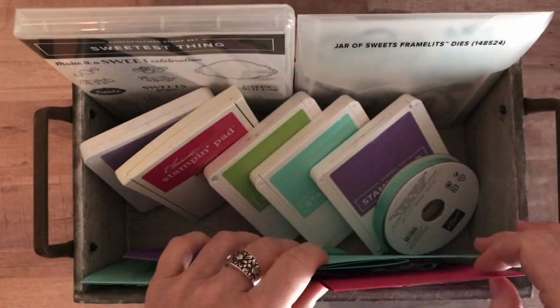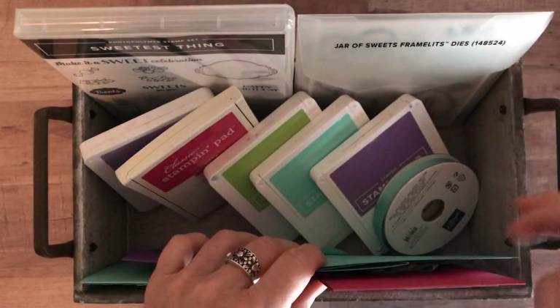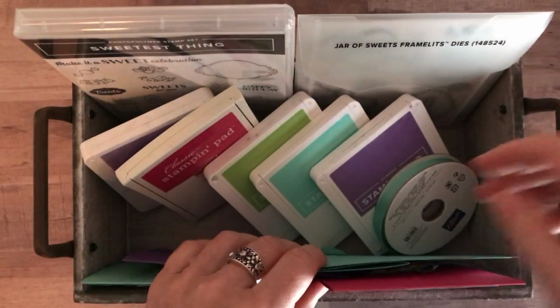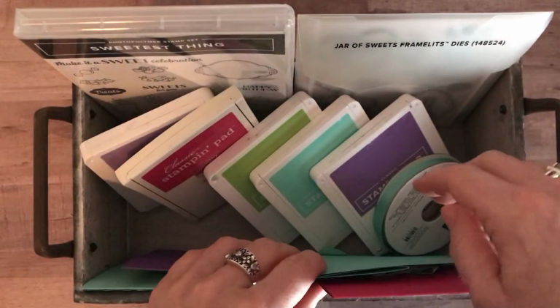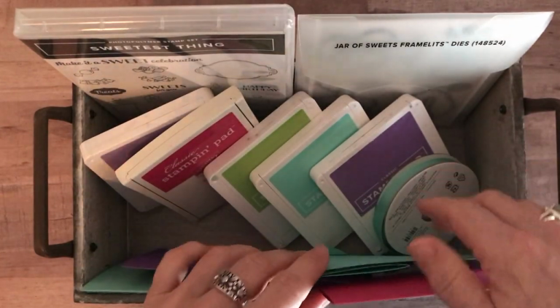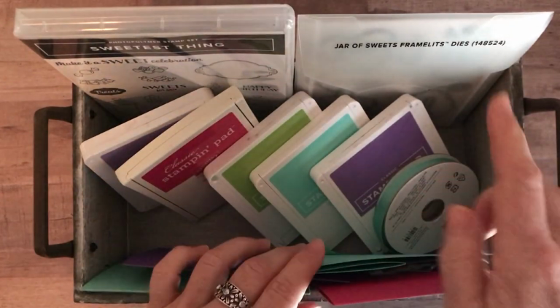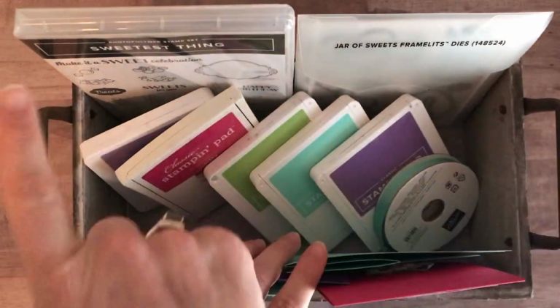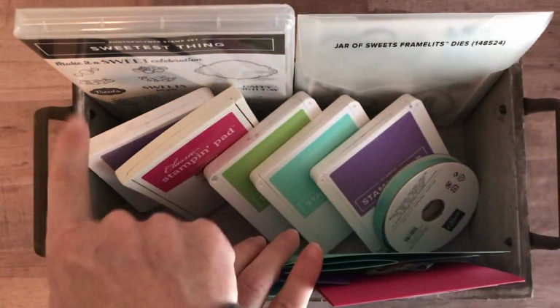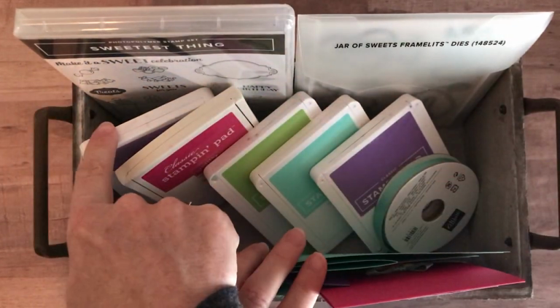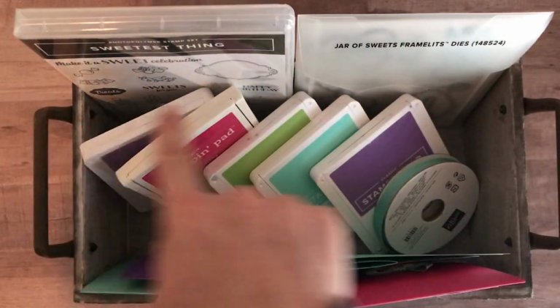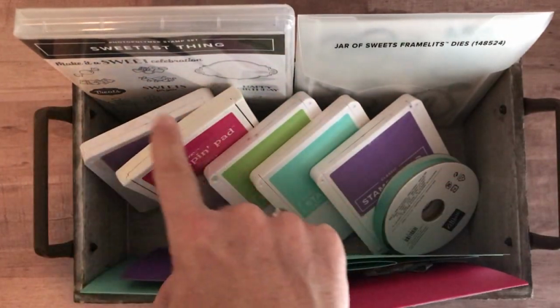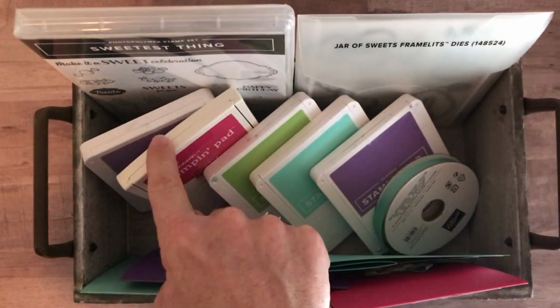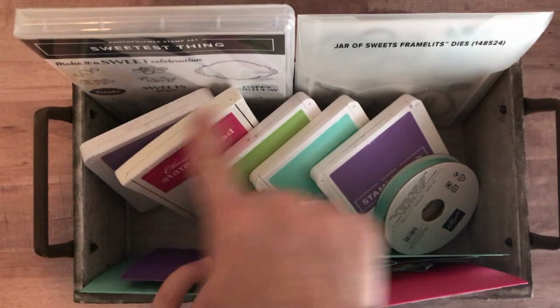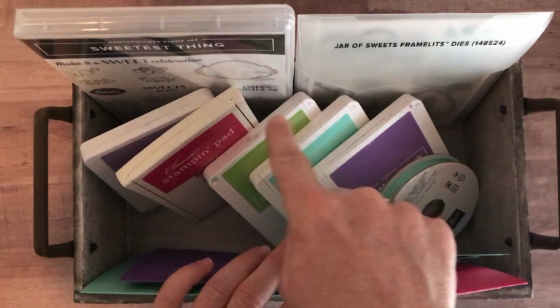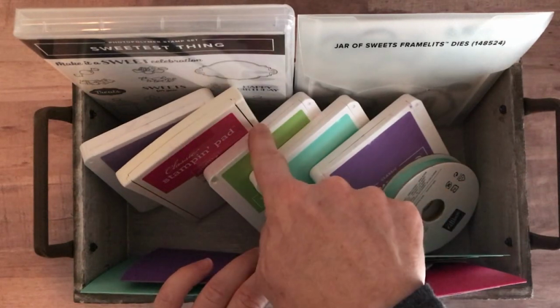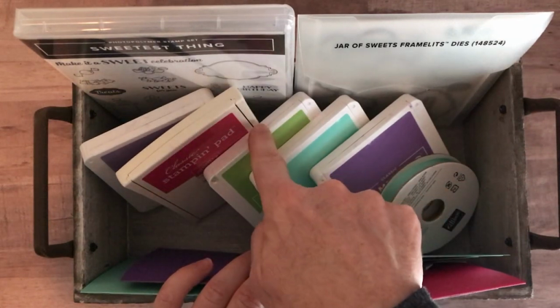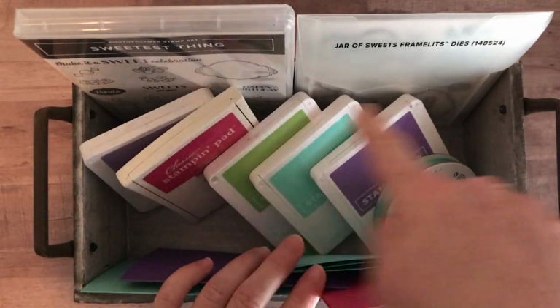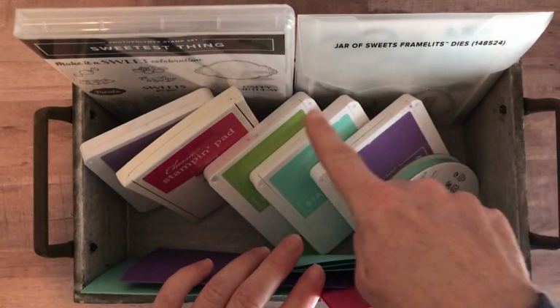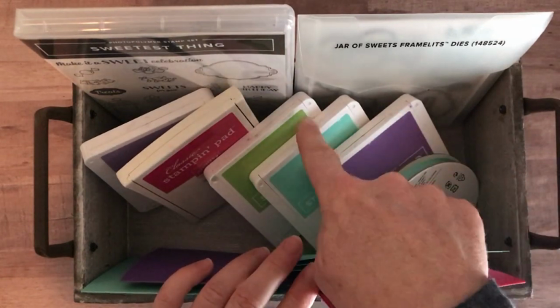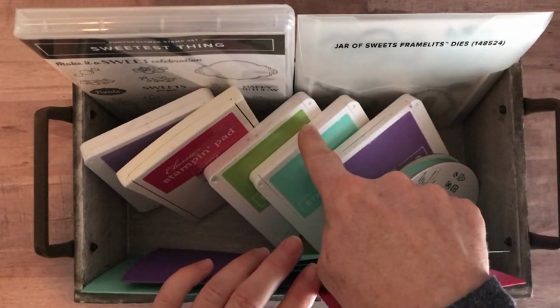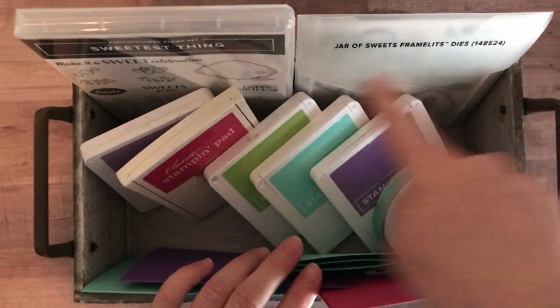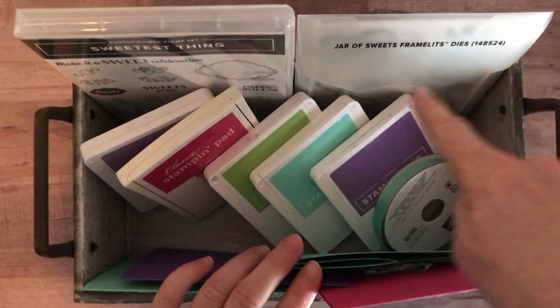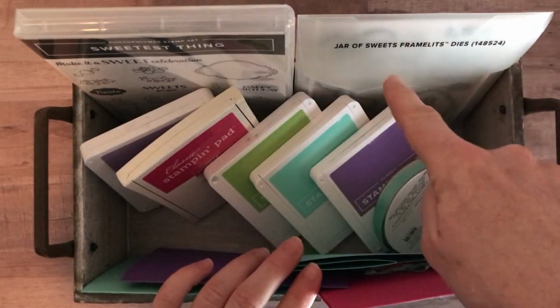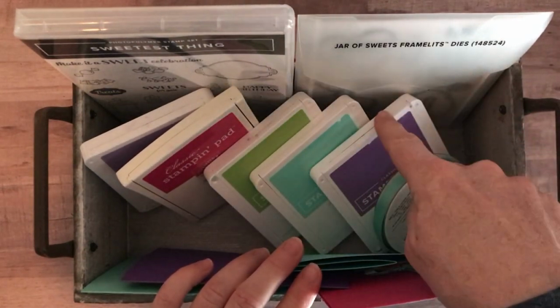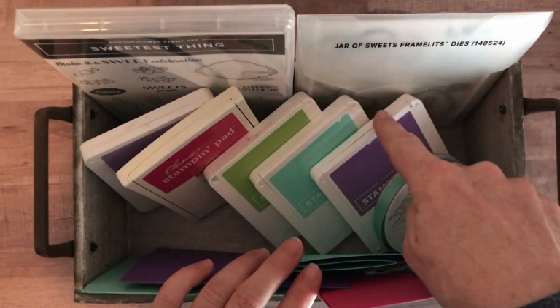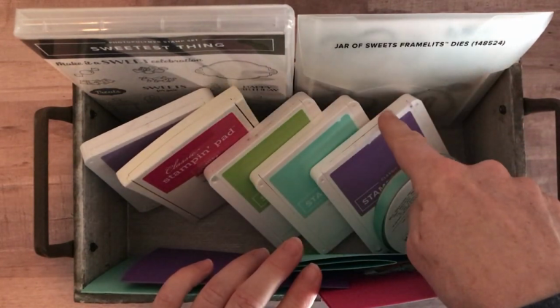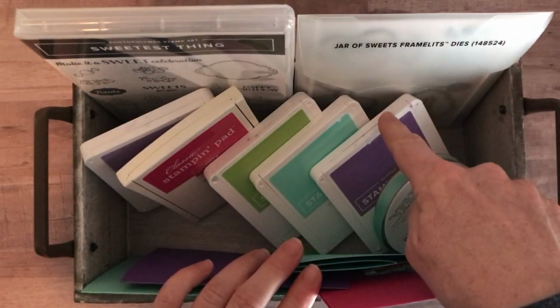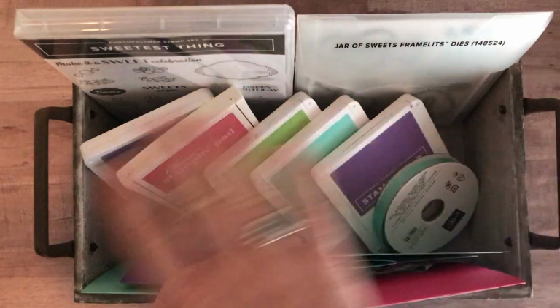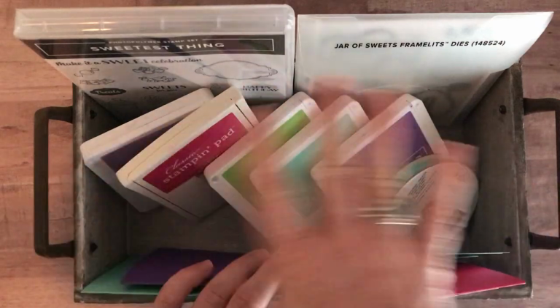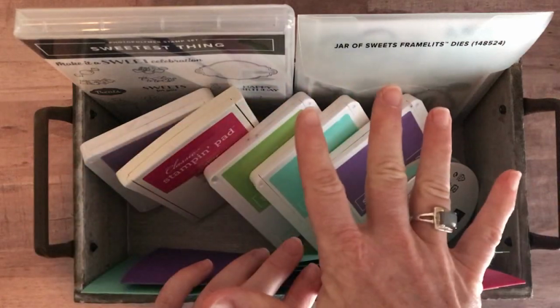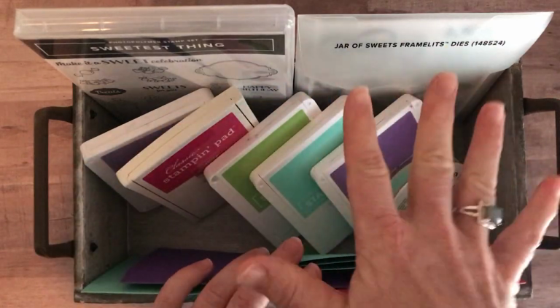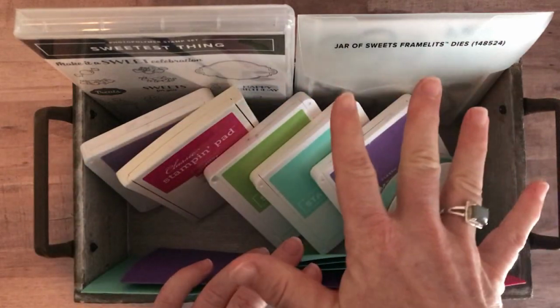You also need to know about ink pad colors. You need Highland Heather, Melon Mambo, Granny Apple Green, Calypso Coral, and Gorgeous Grape ink pads to complete your stamping.